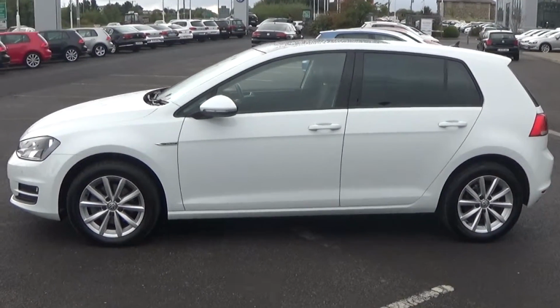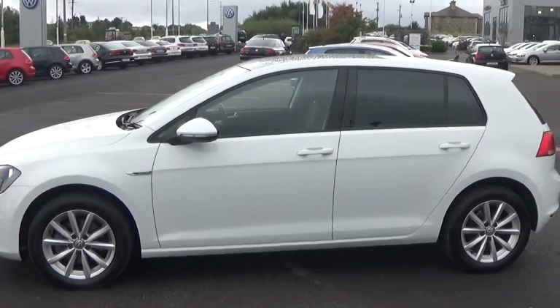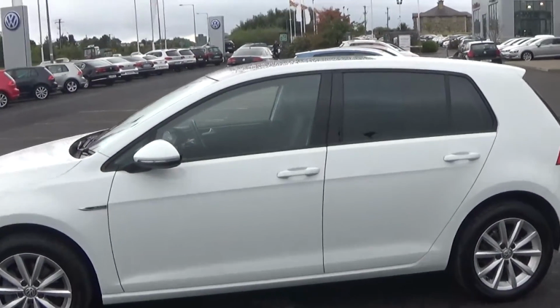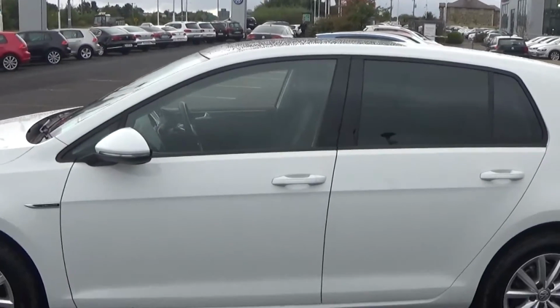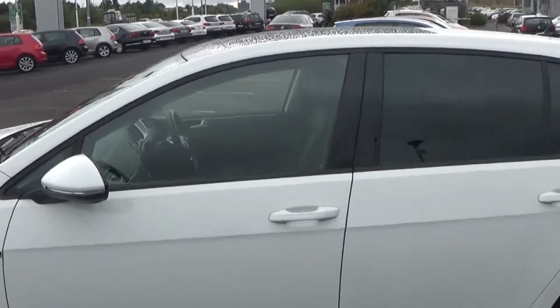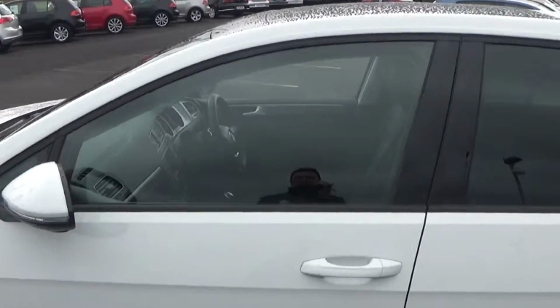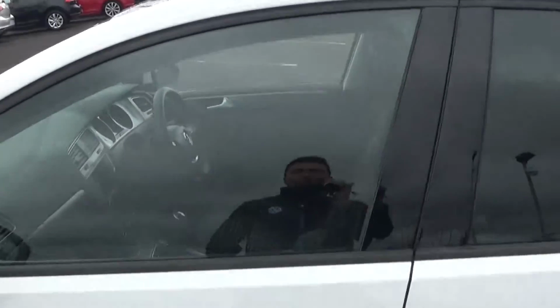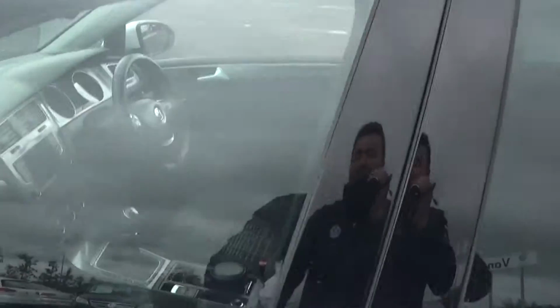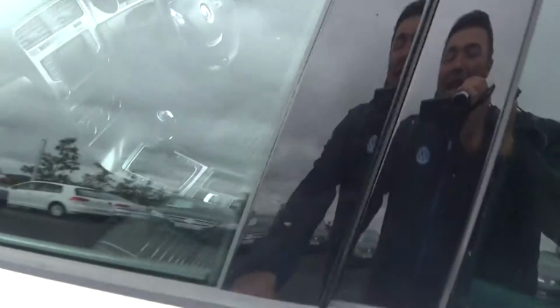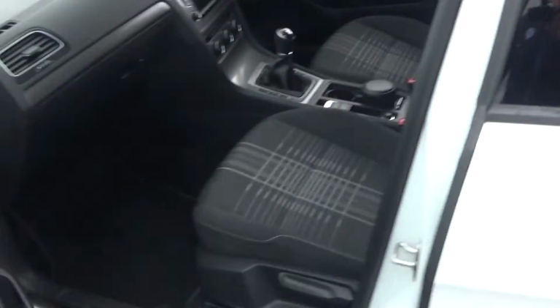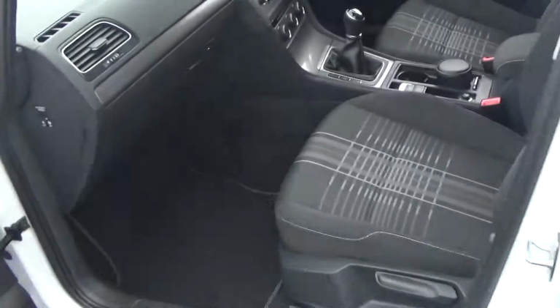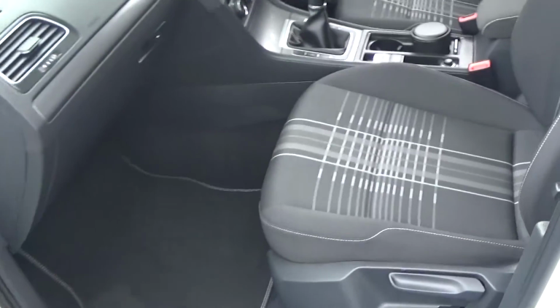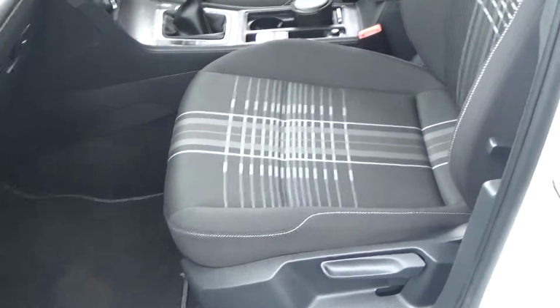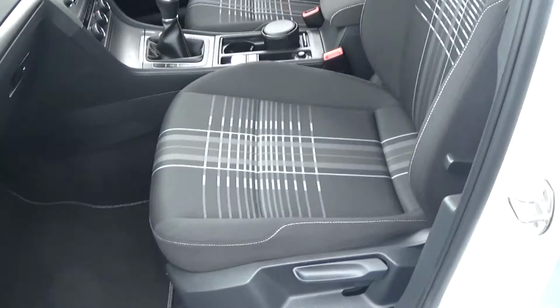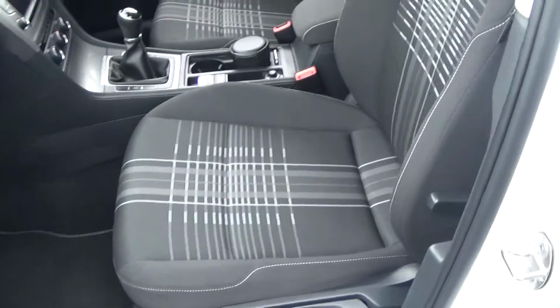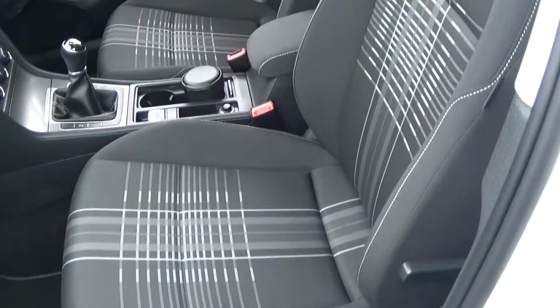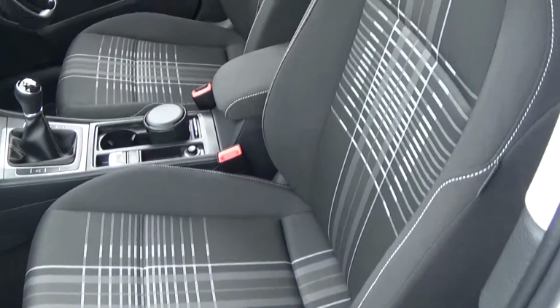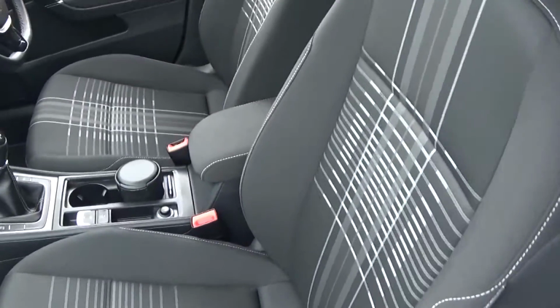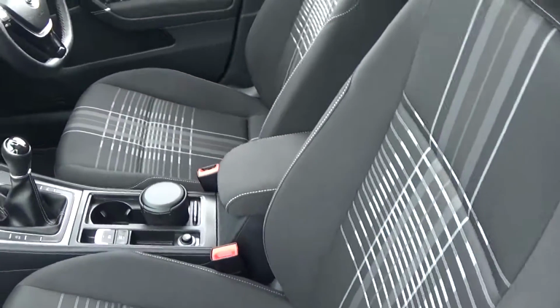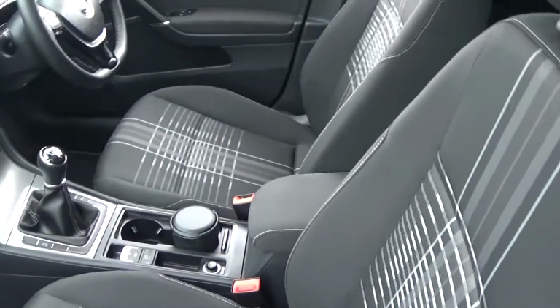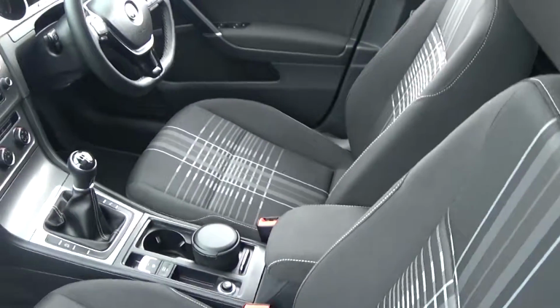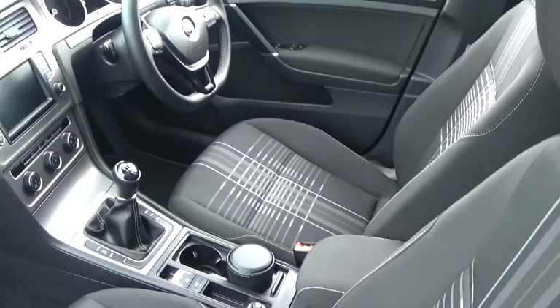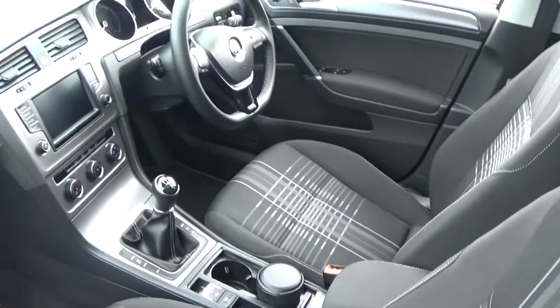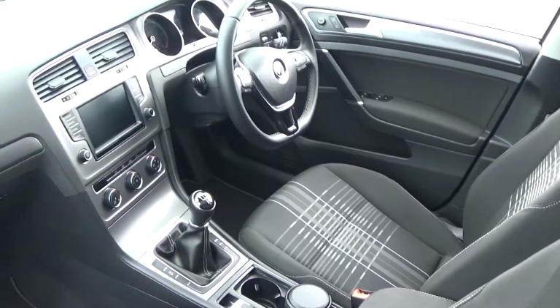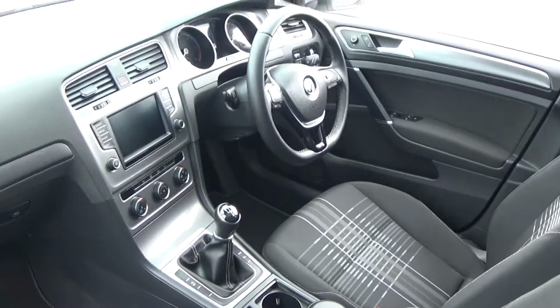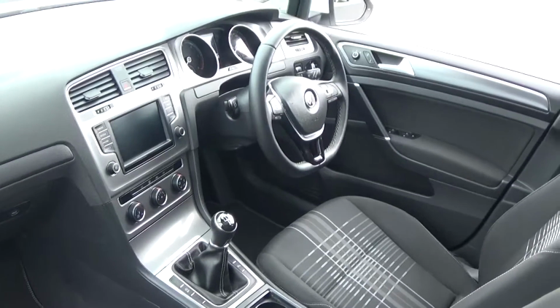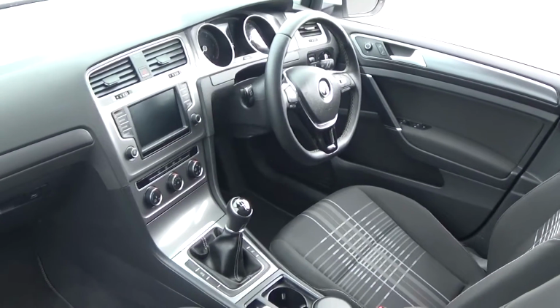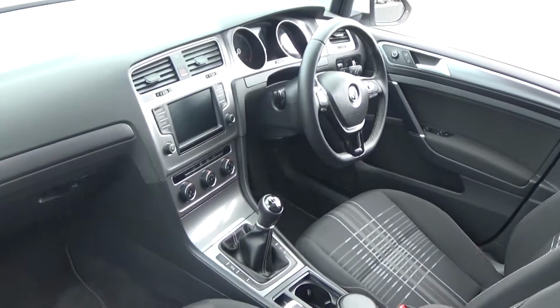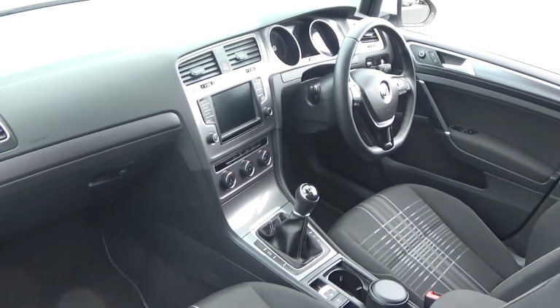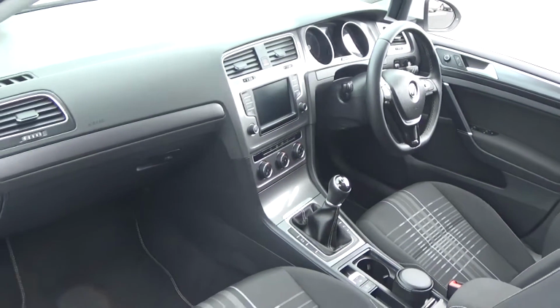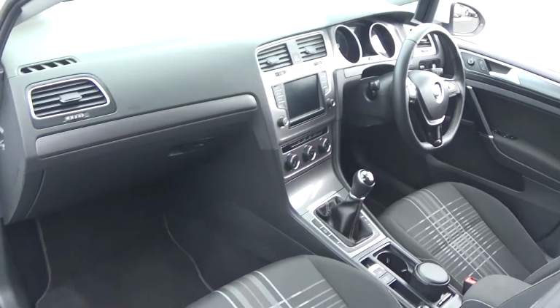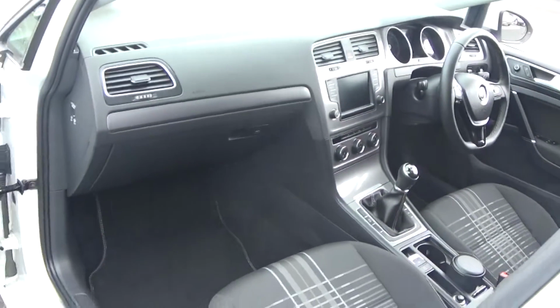Continuing on into the front interior, this vehicle is finished in a beautiful checkered dark cloth upholstery. On the seats we have the centre armrest for additional comfort, the Volkswagen Golf Lounge offering spacious ample legroom for that perfect Volkswagen drive.